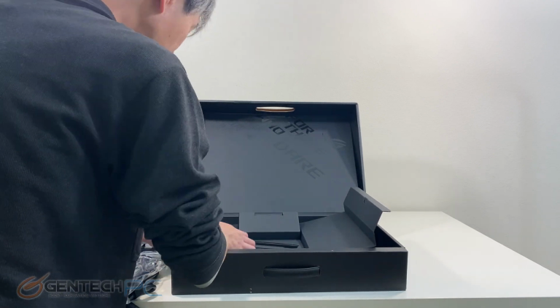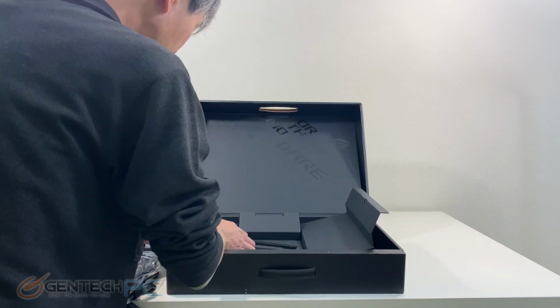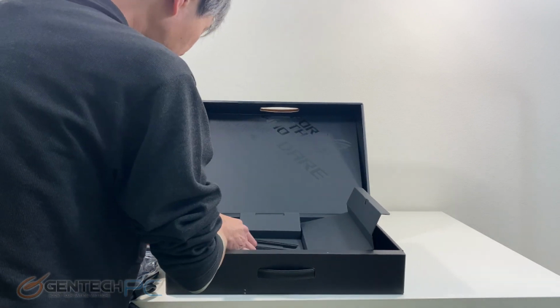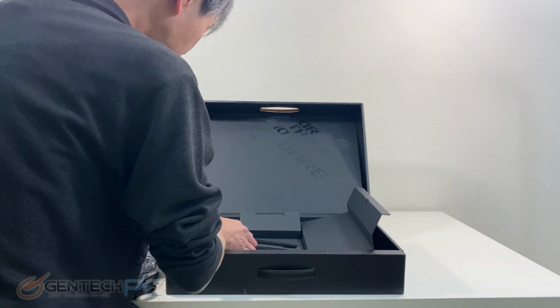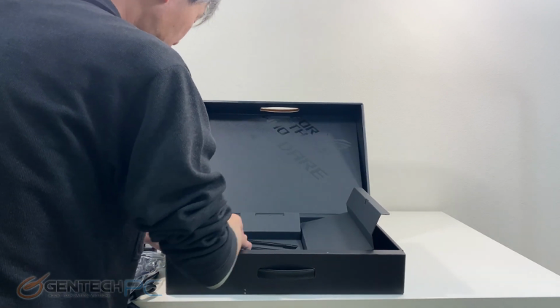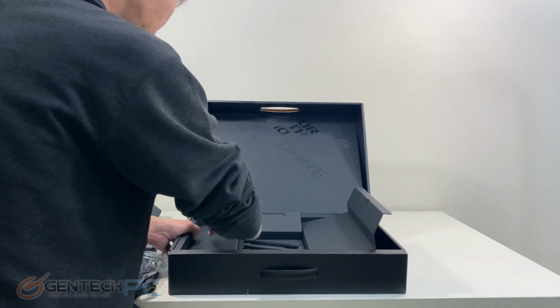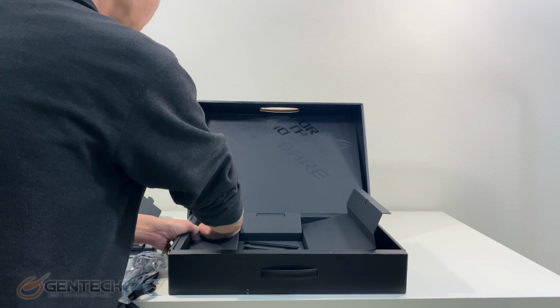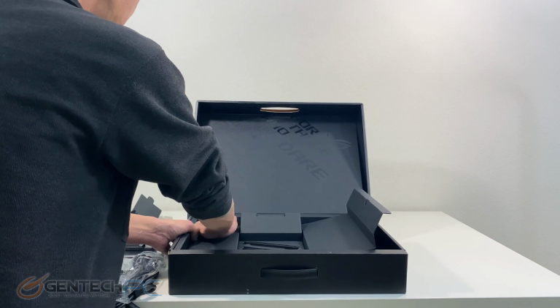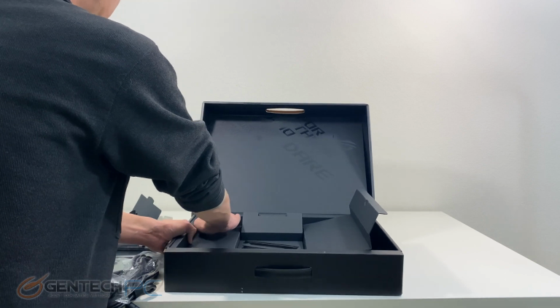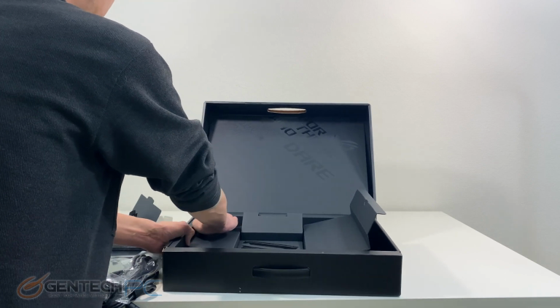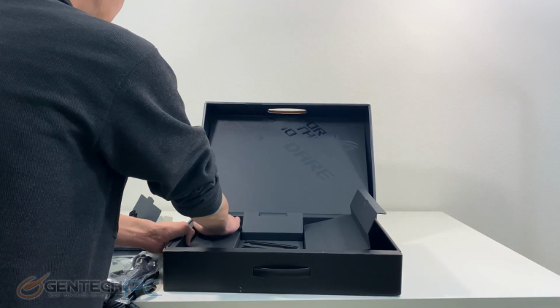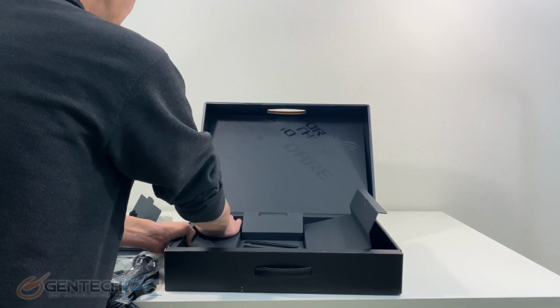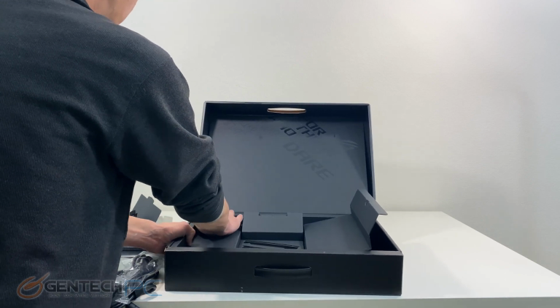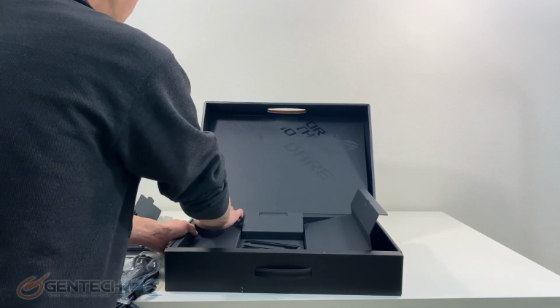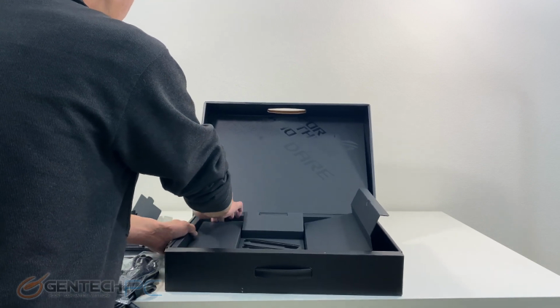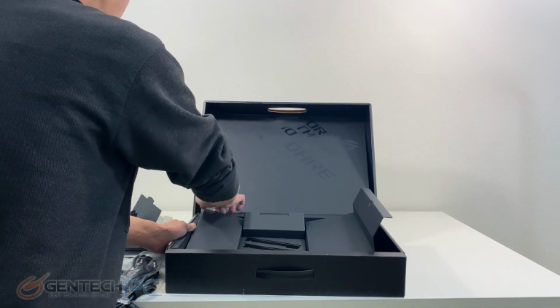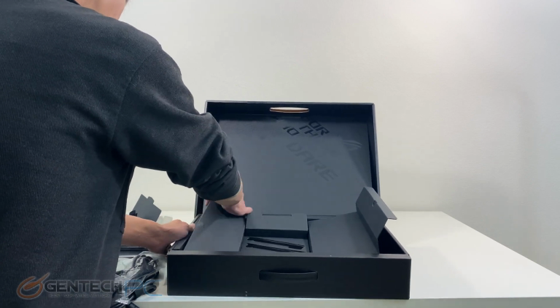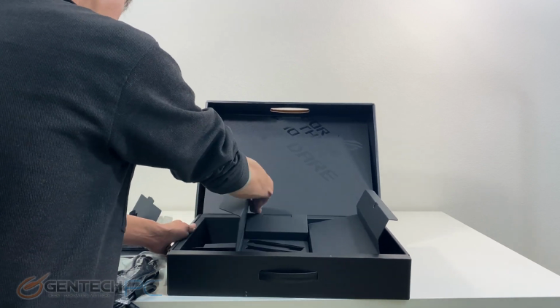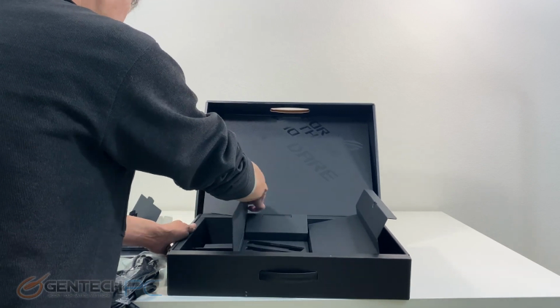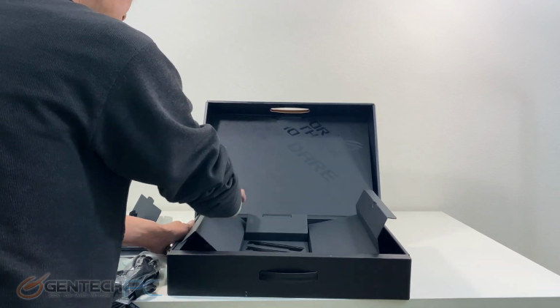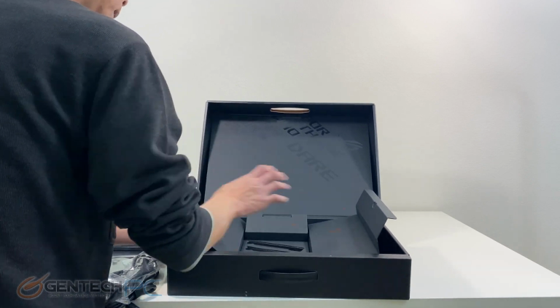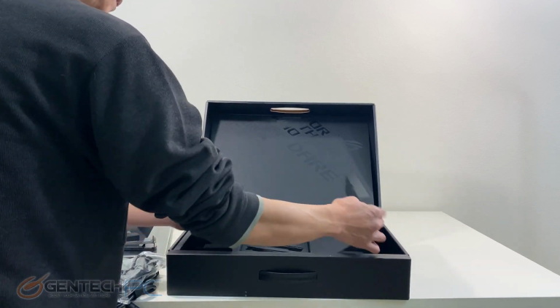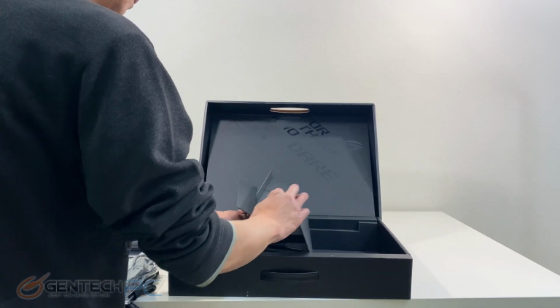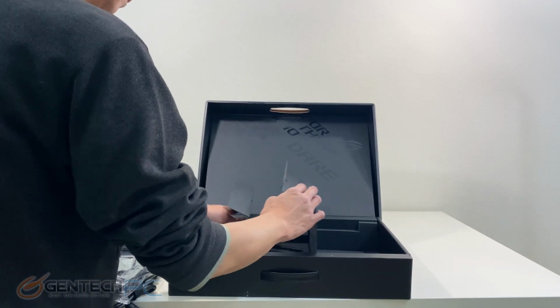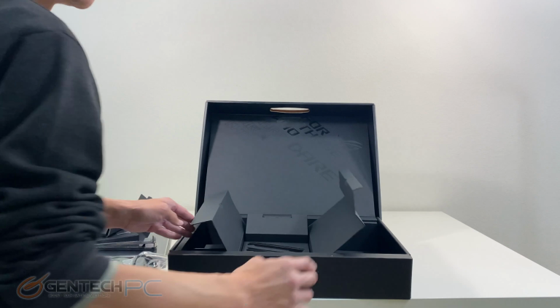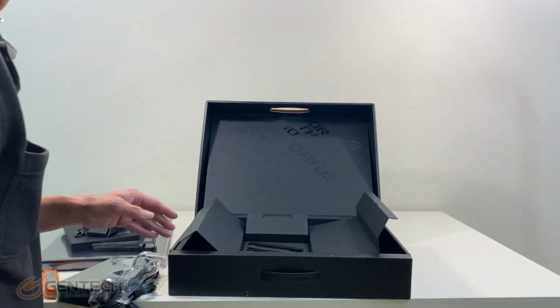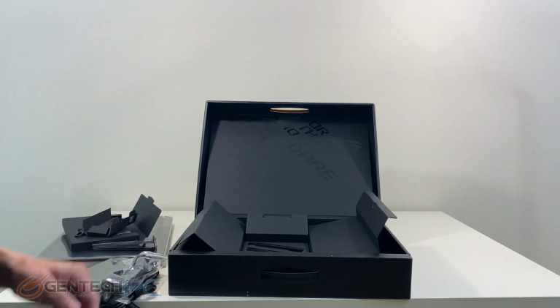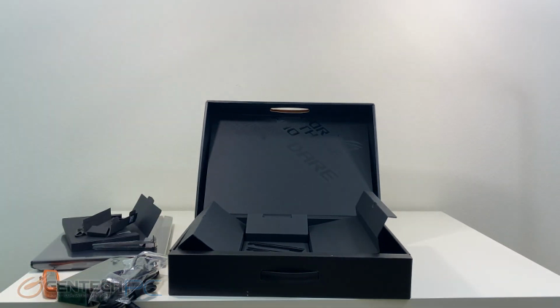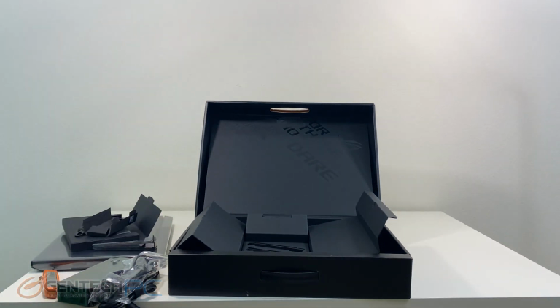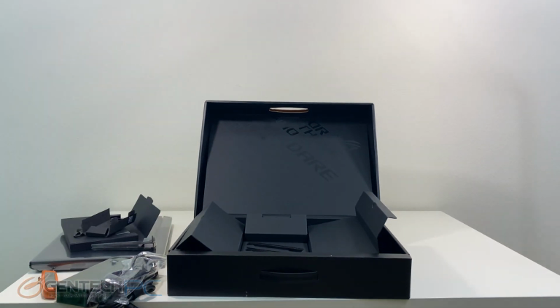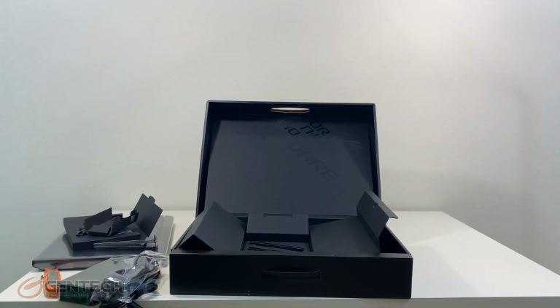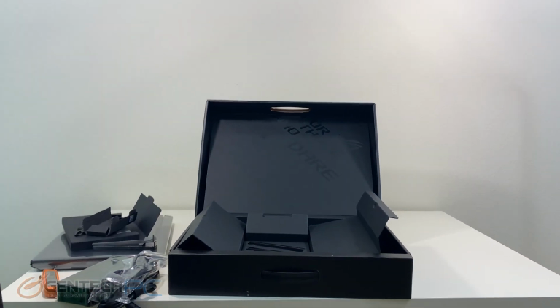We'll just double check to make sure there's nothing else hiding in the box. And with all the compartments open, that's everything that comes included.